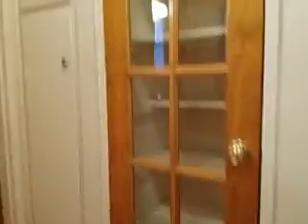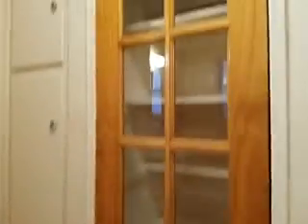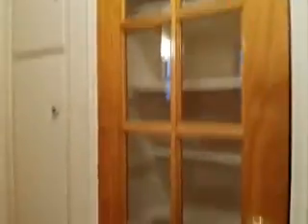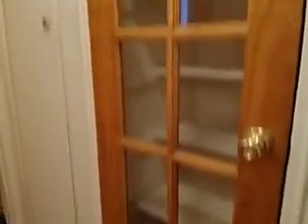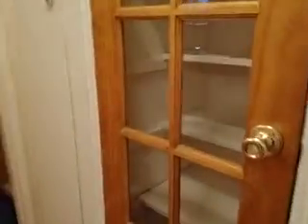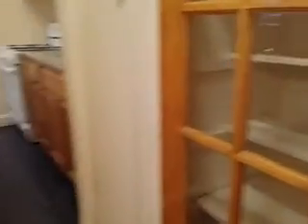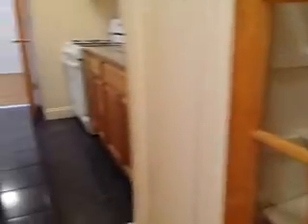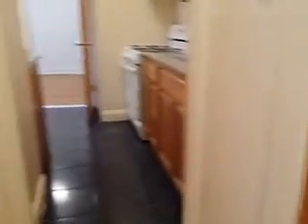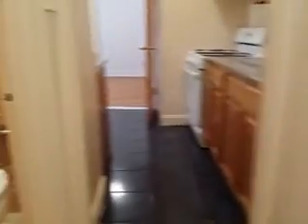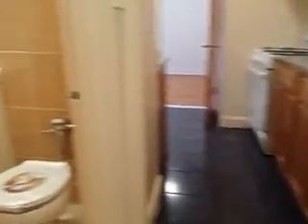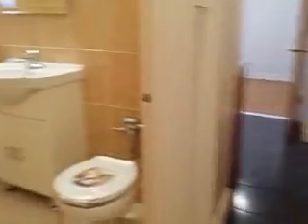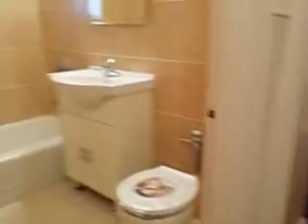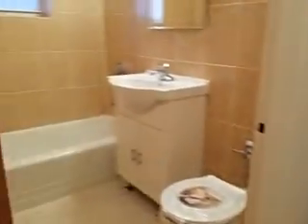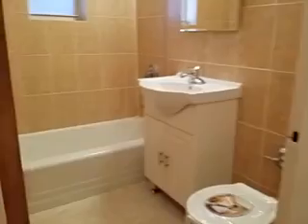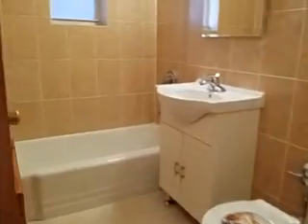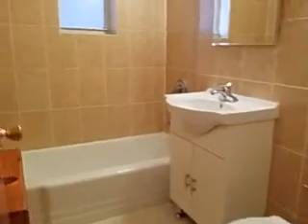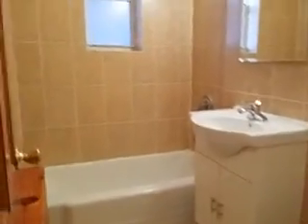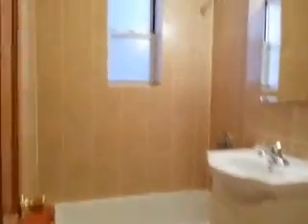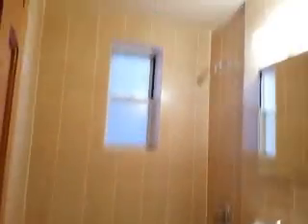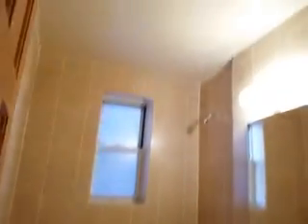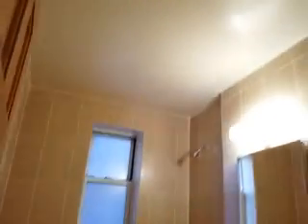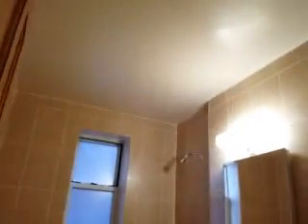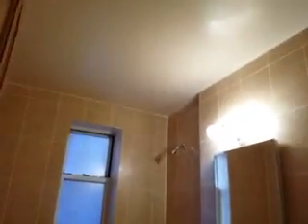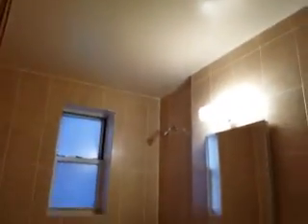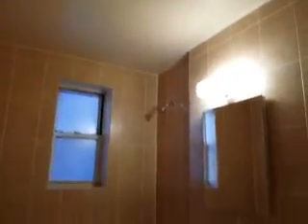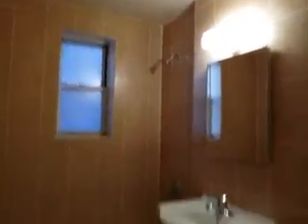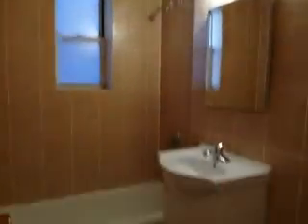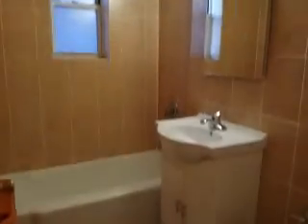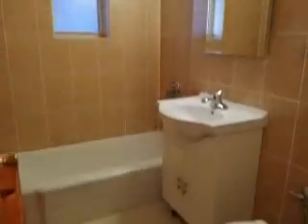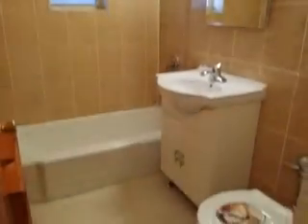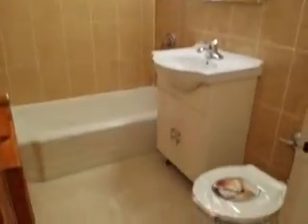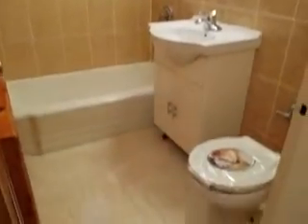It's a linen closet. The bathroom is all renovated, very clean. Beautiful tiles.